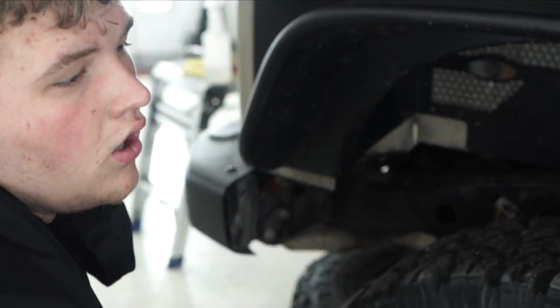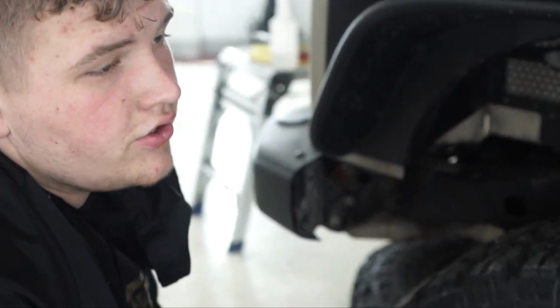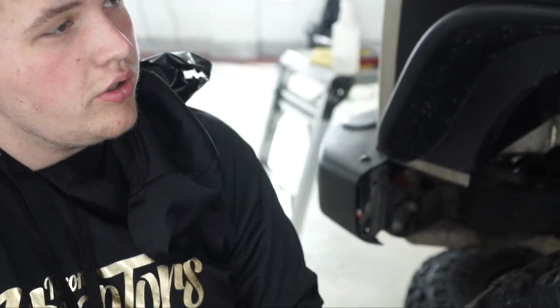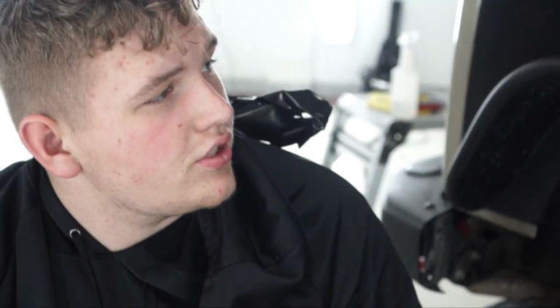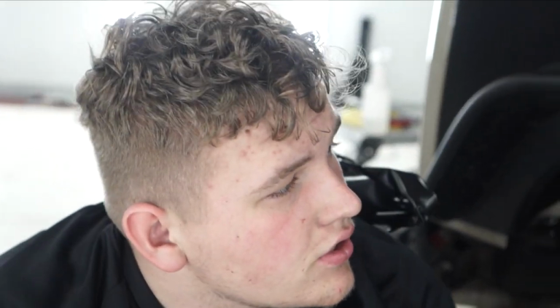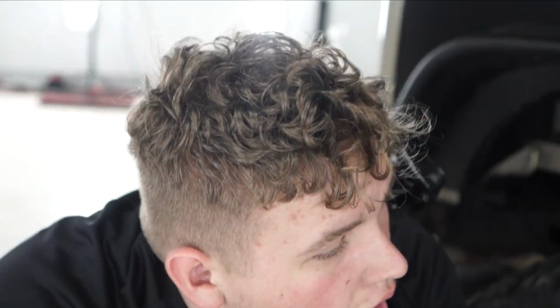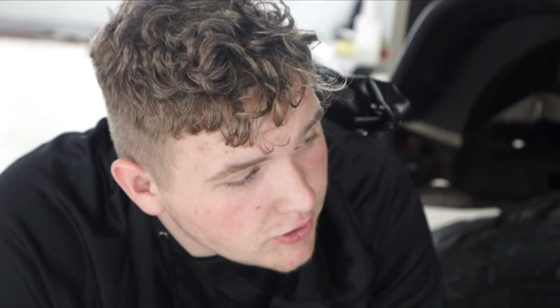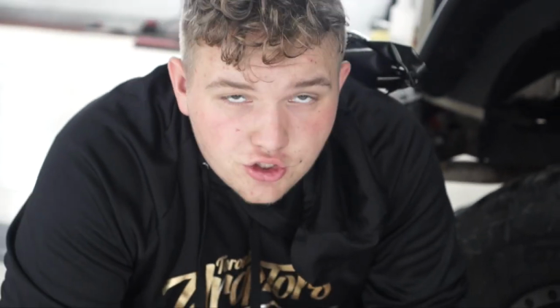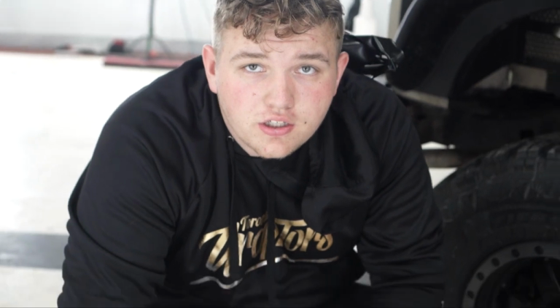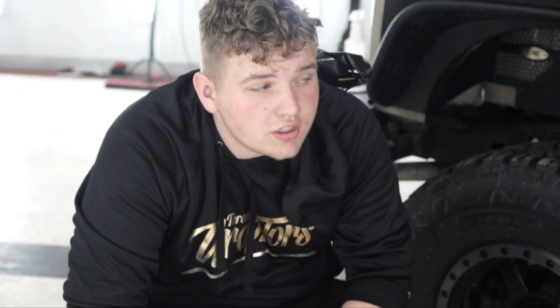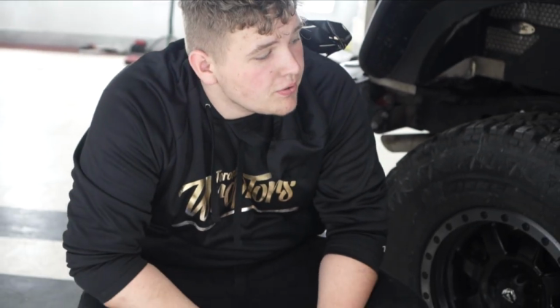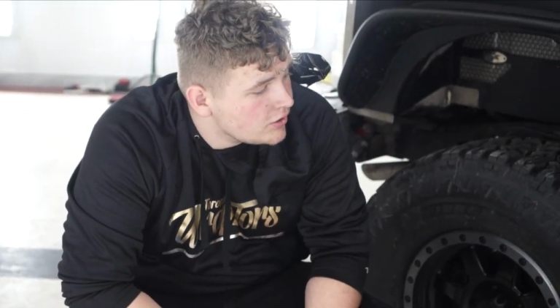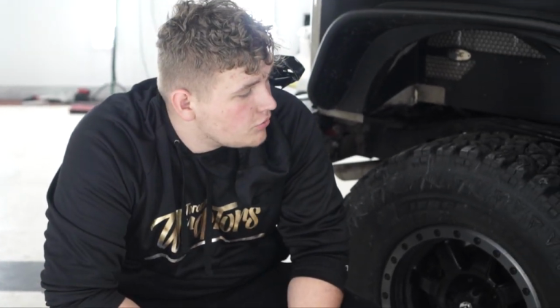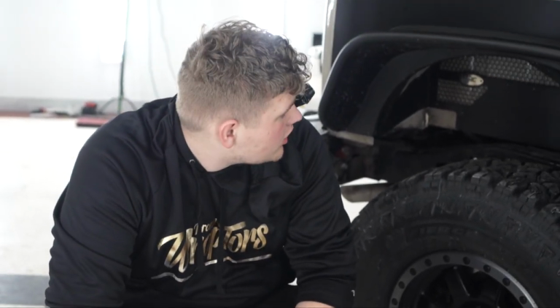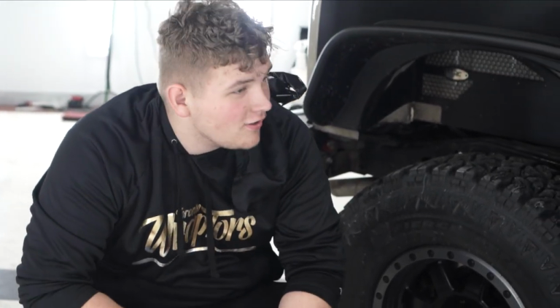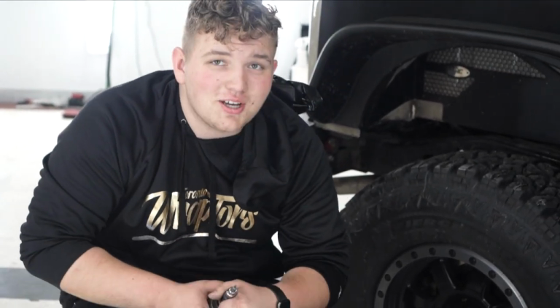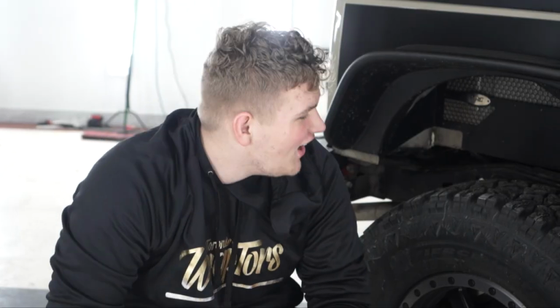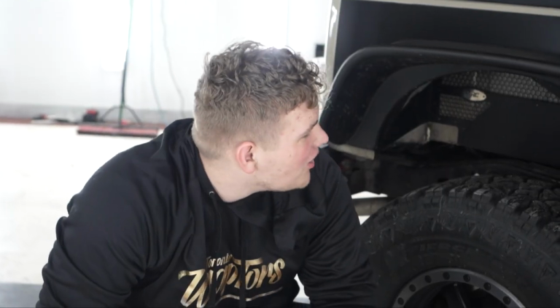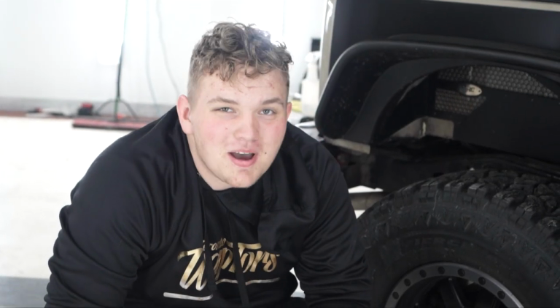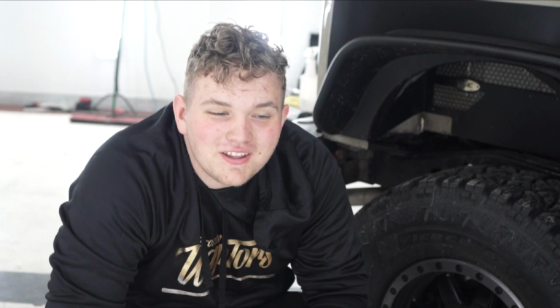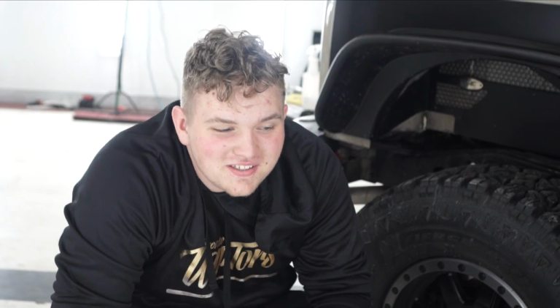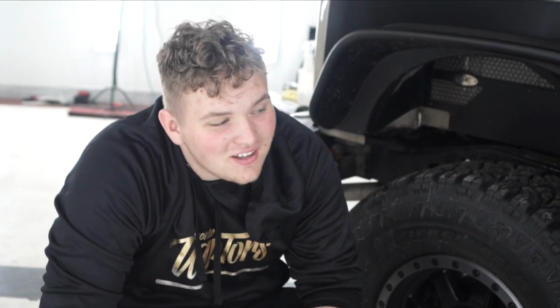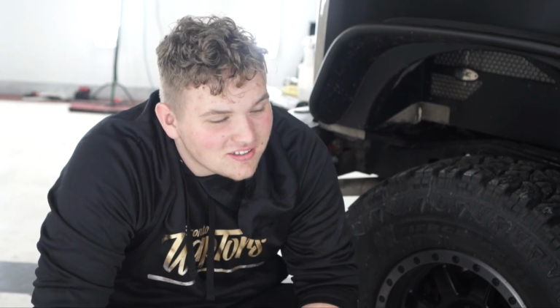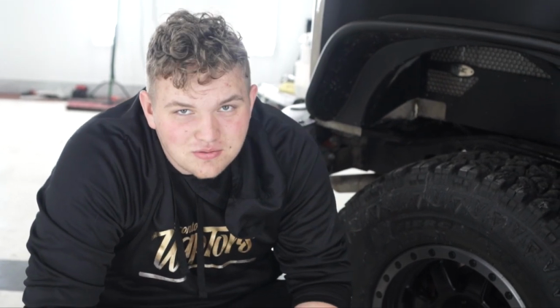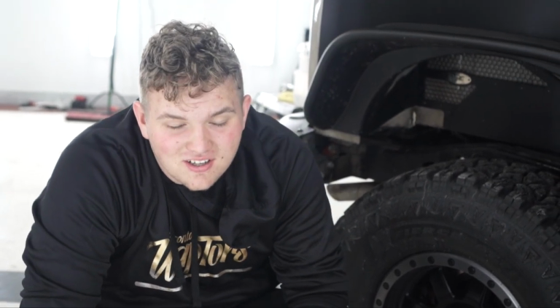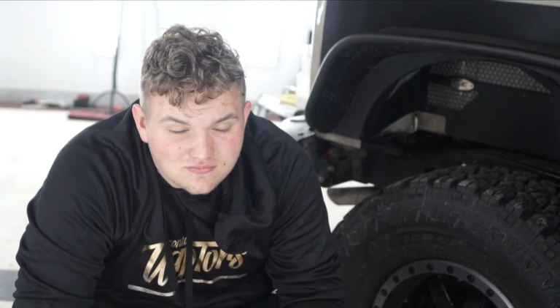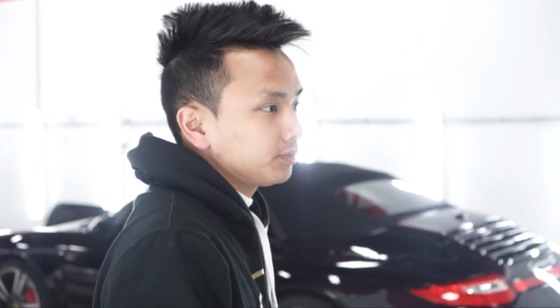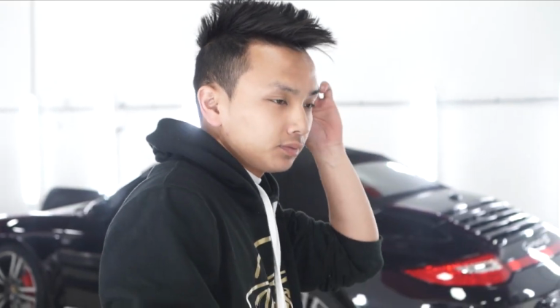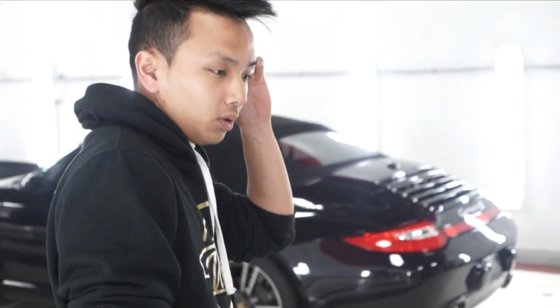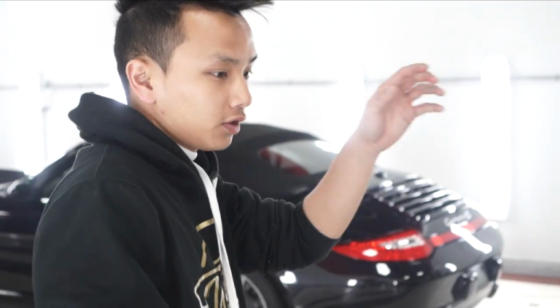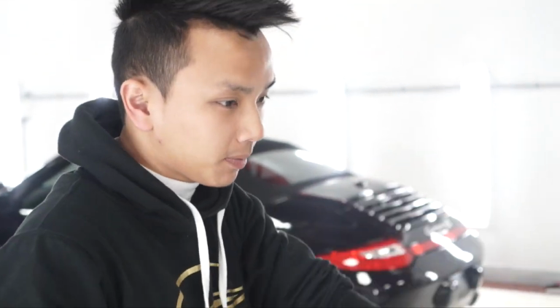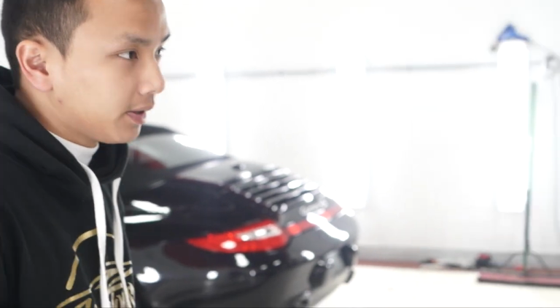We just almost finished this Jeep Wrangler. We're doing our final touch-ups and right now I'm putting back the fenders. It's gonna look nice once it's done — just finish up and clean up.